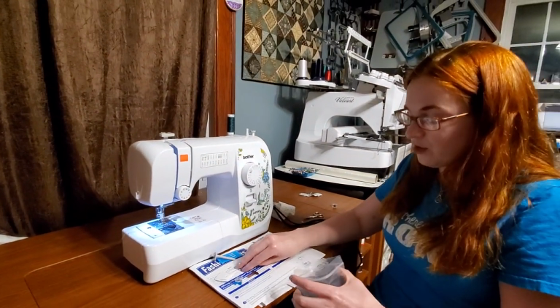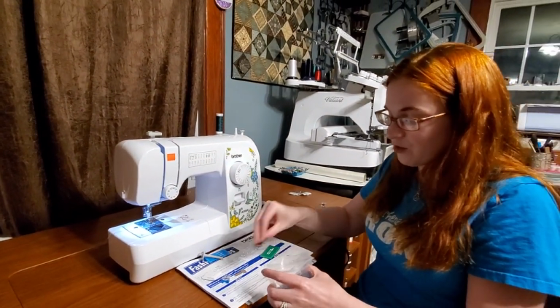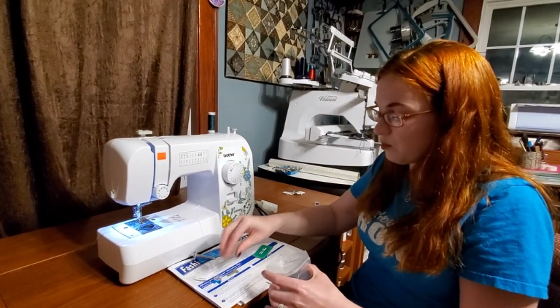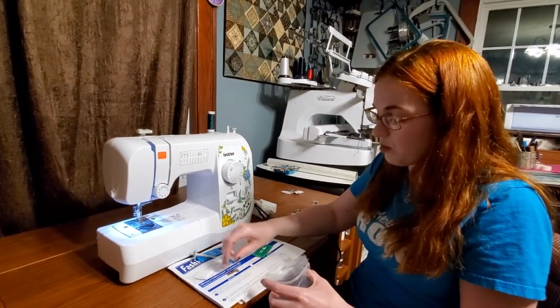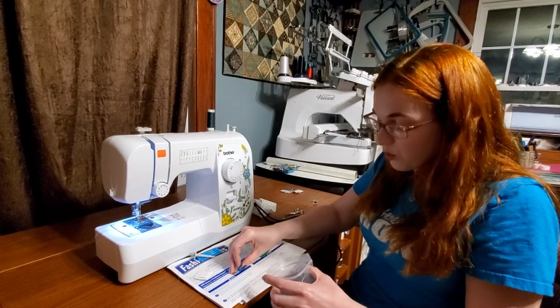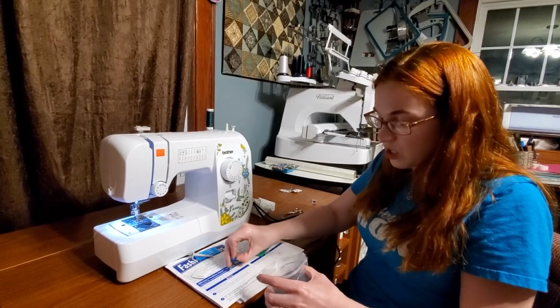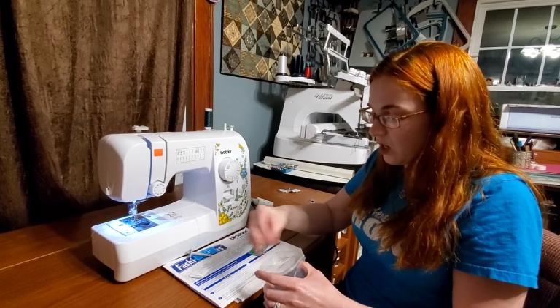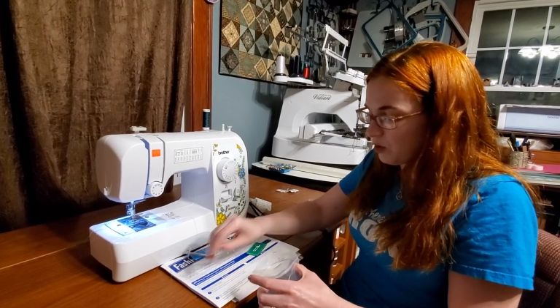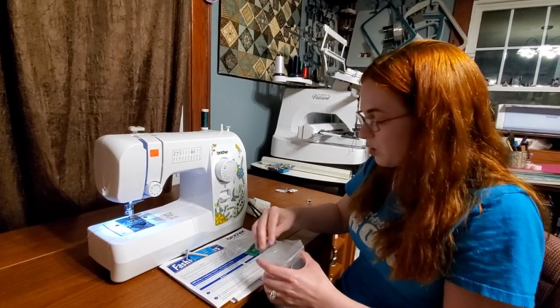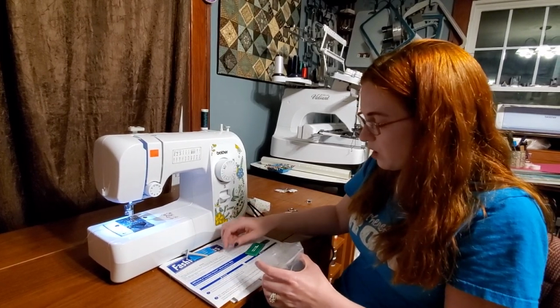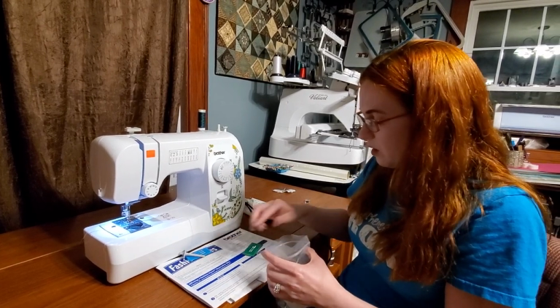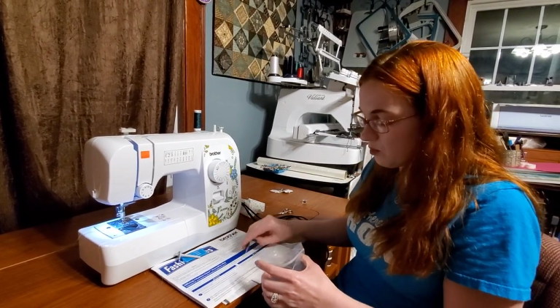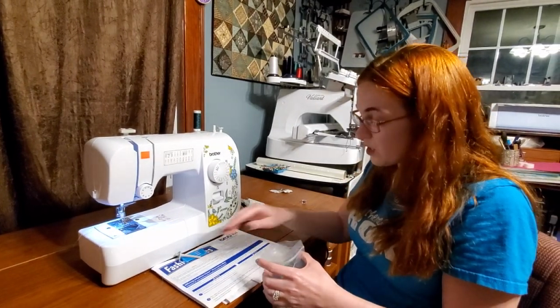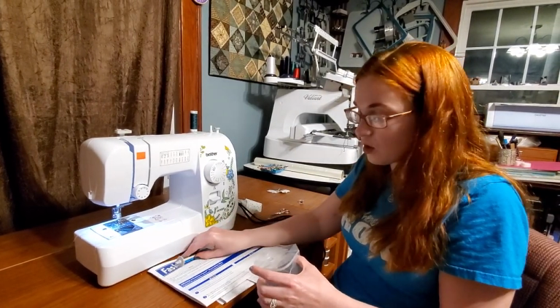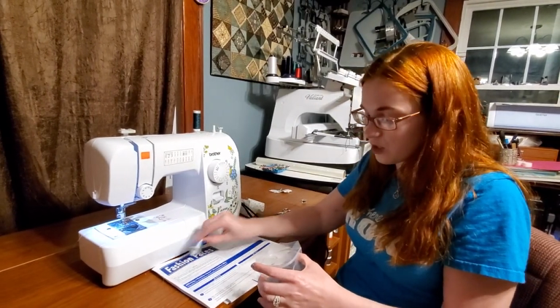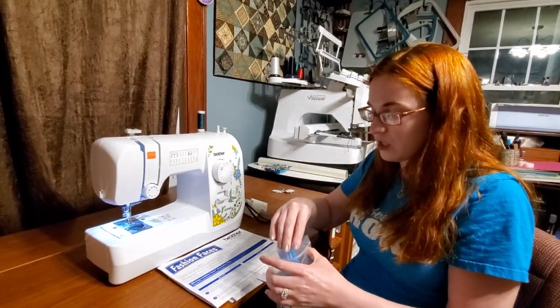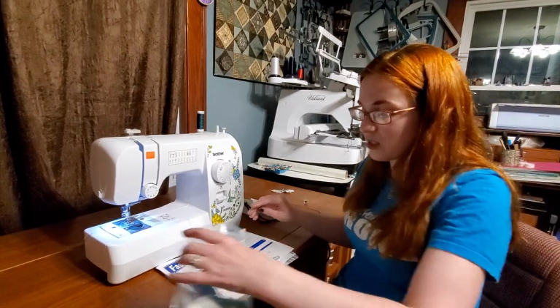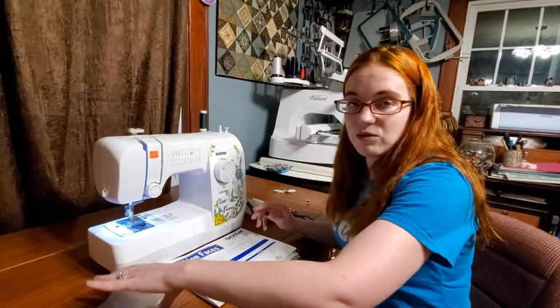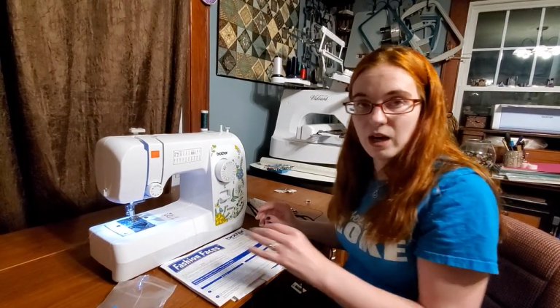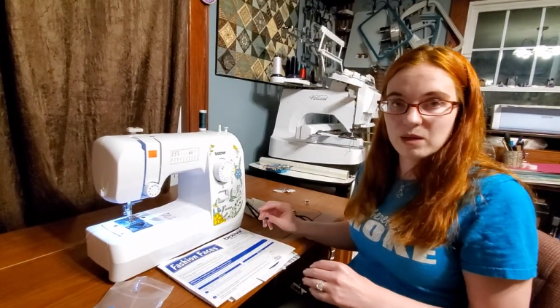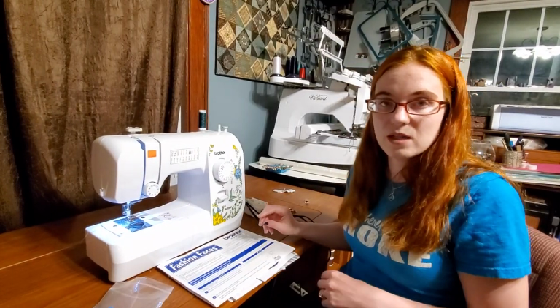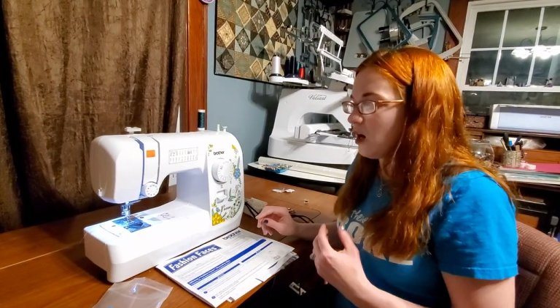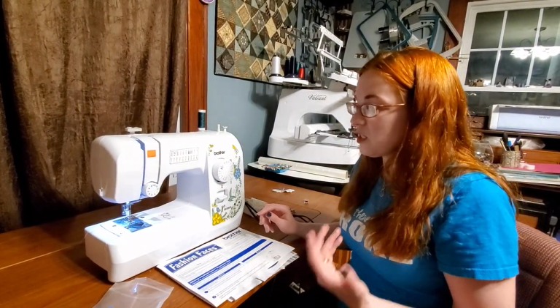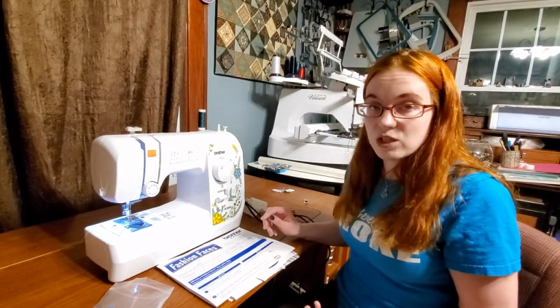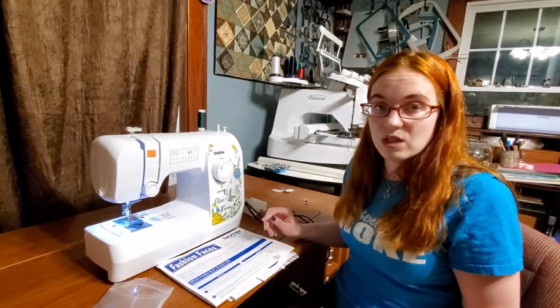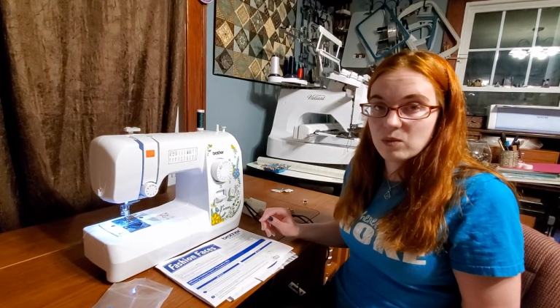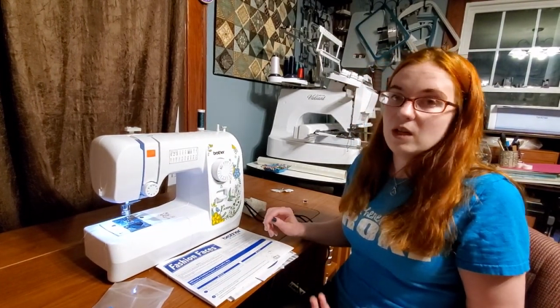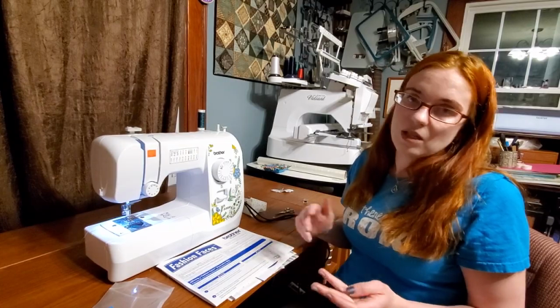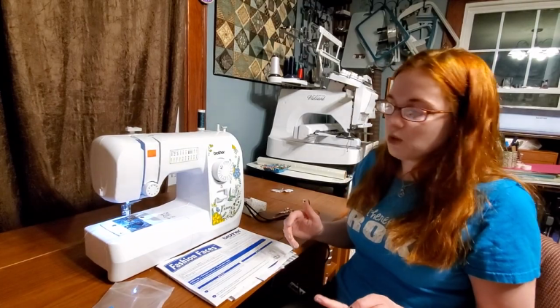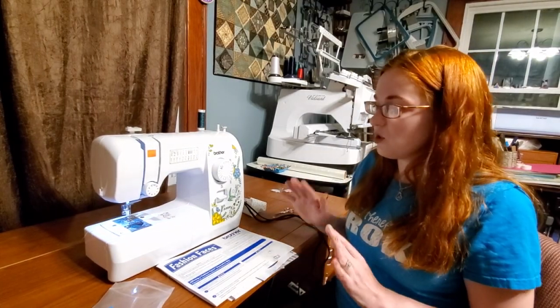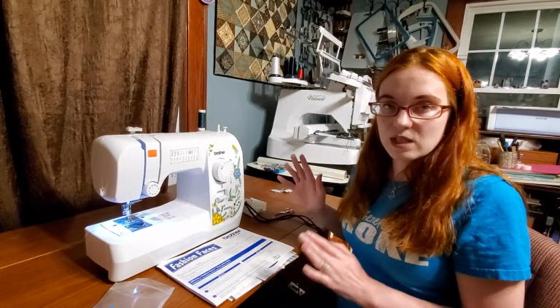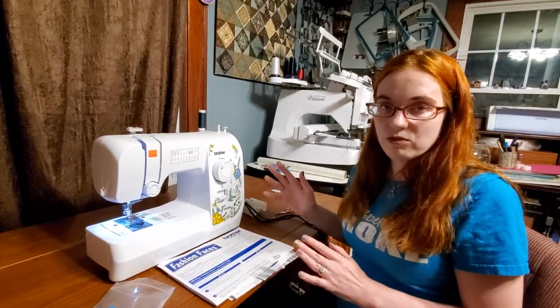There are quite a few other feet you can pick up for your machine. Maybe you want to do quilting — a quarter inch foot is a fantastic foot that I highly recommend. A stitch in the ditch foot is another great one. There is a ton out there, so you can always get more feet.